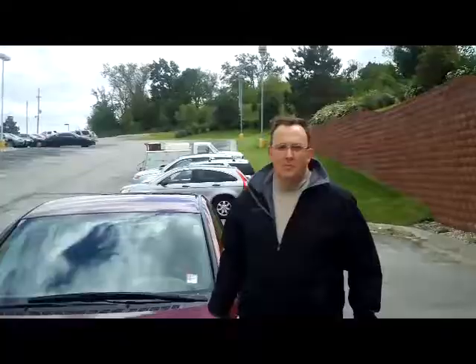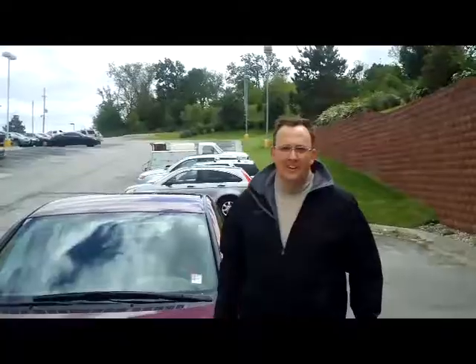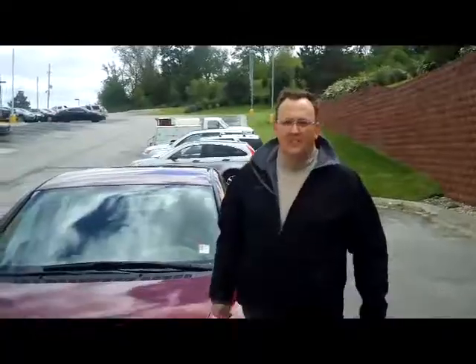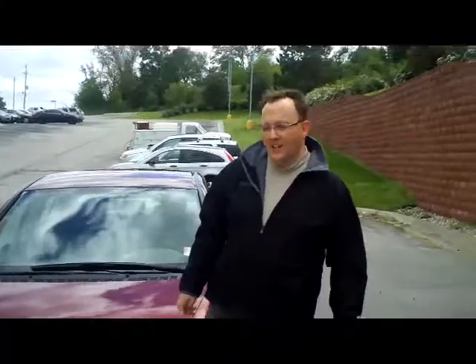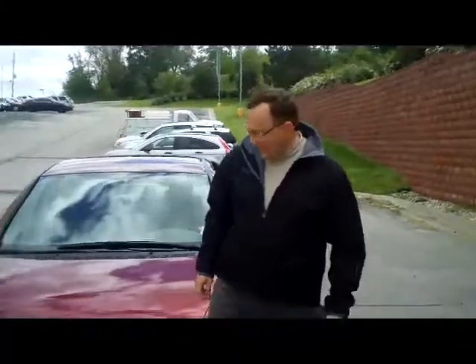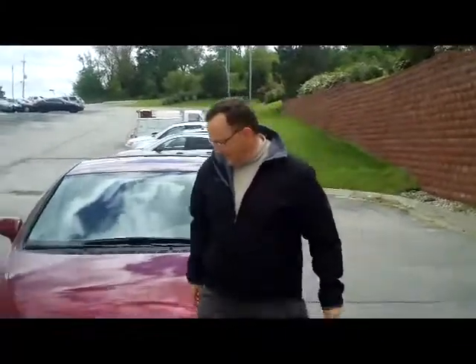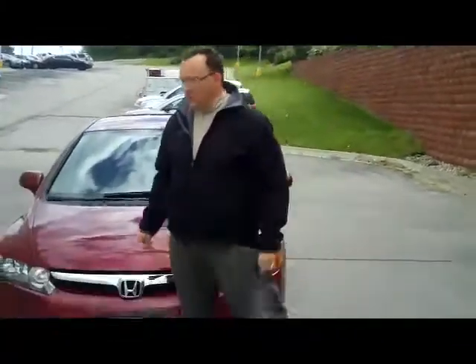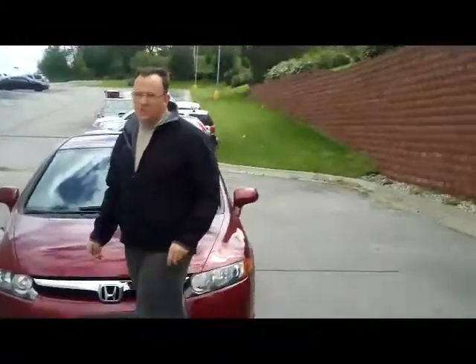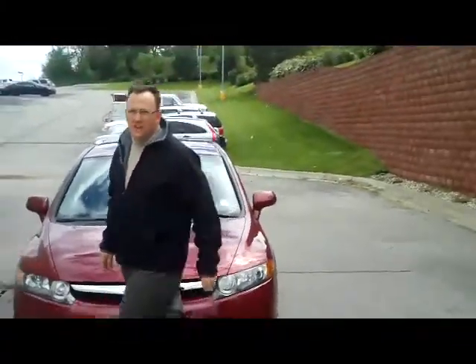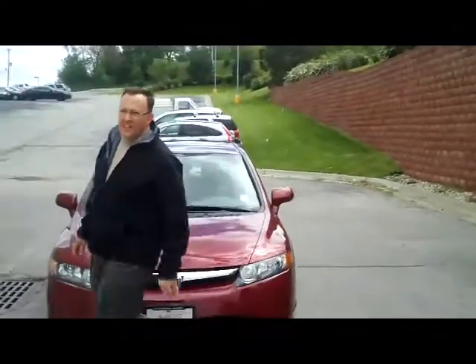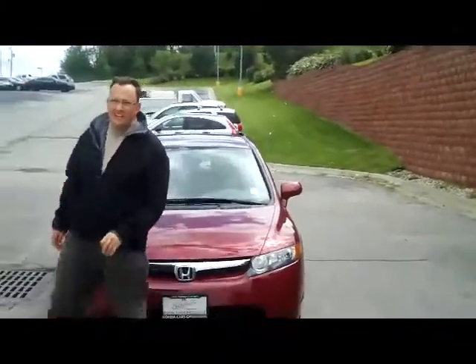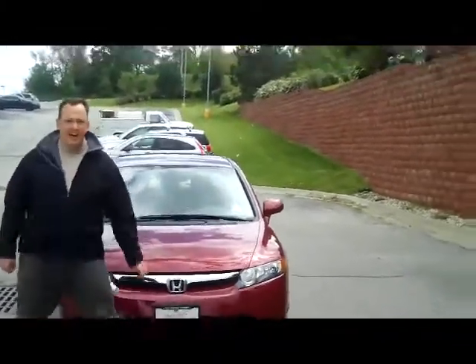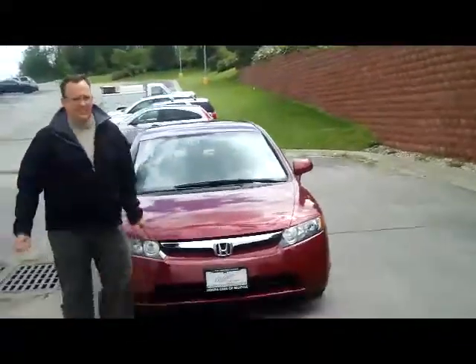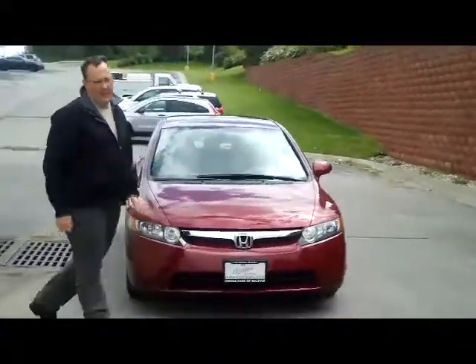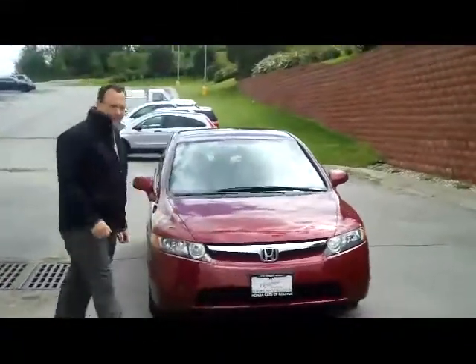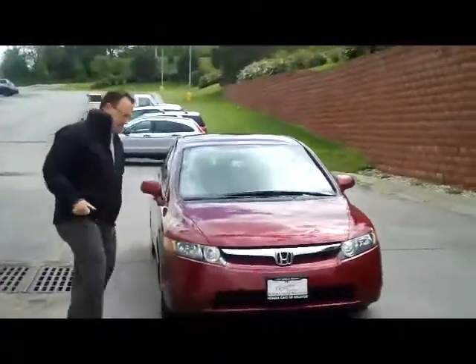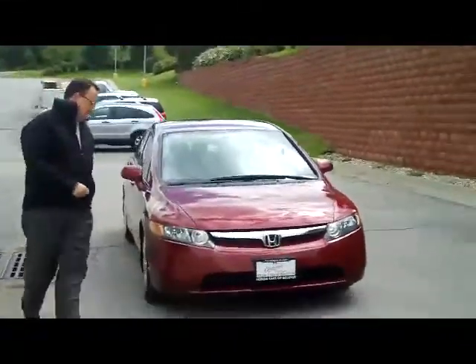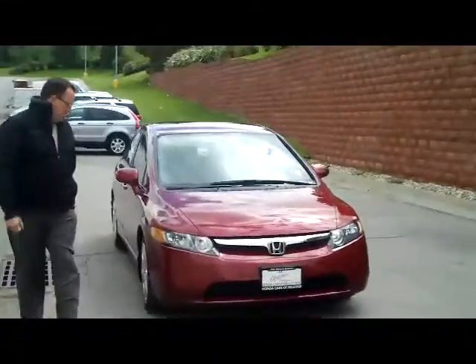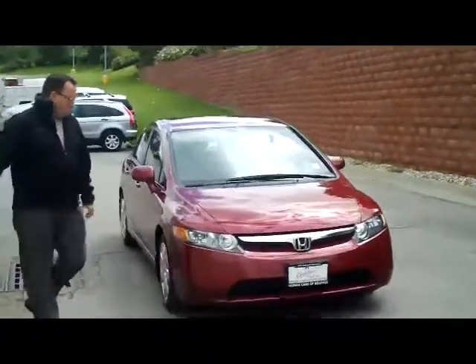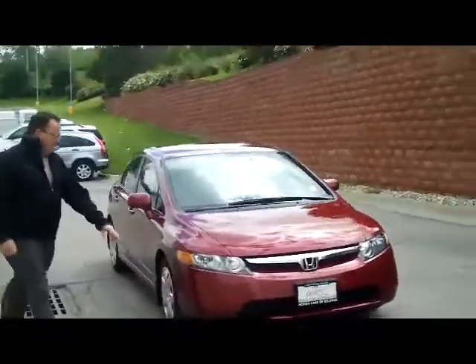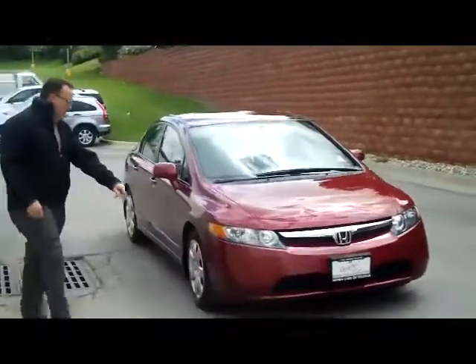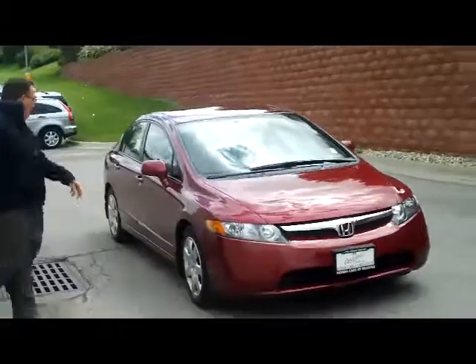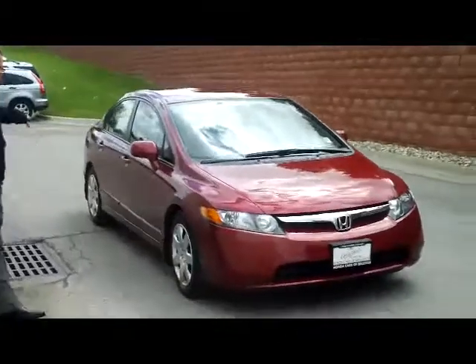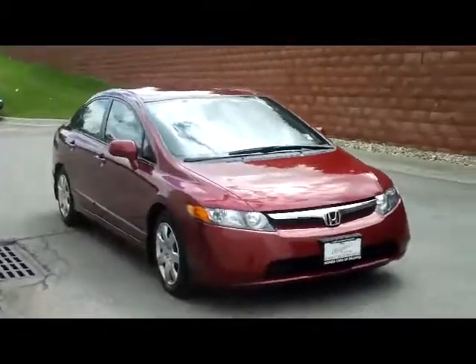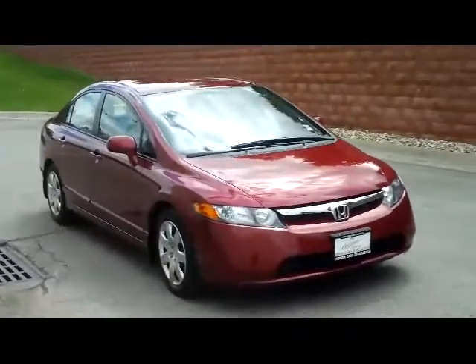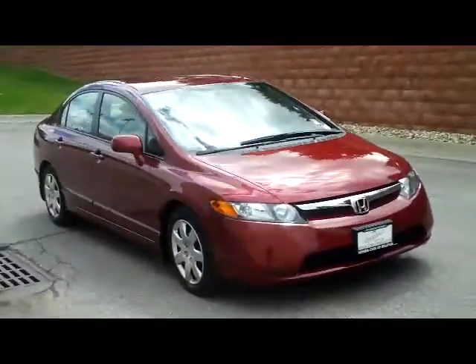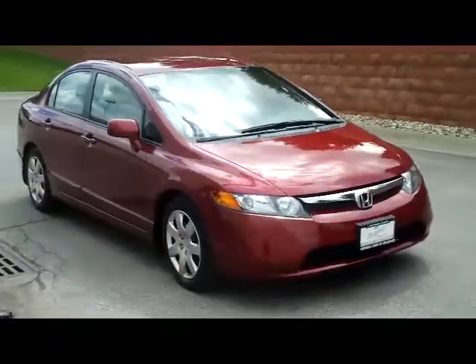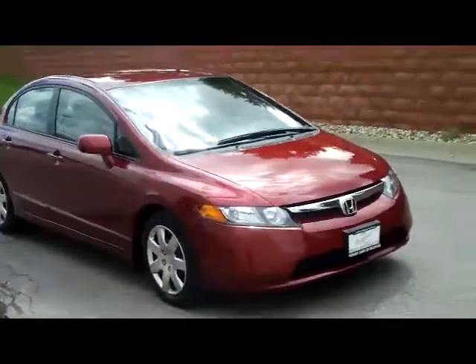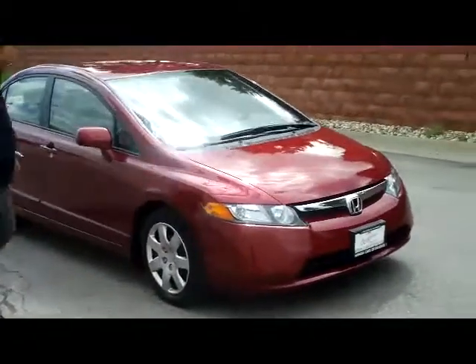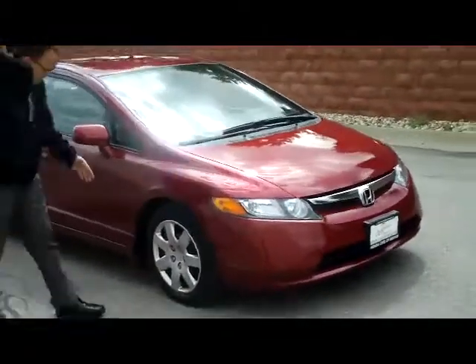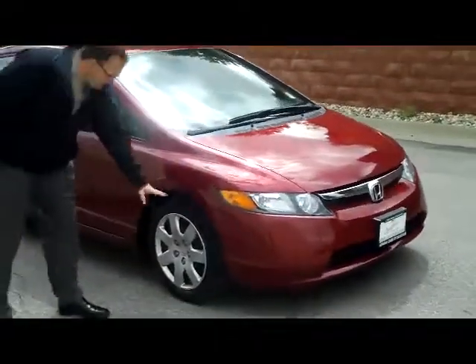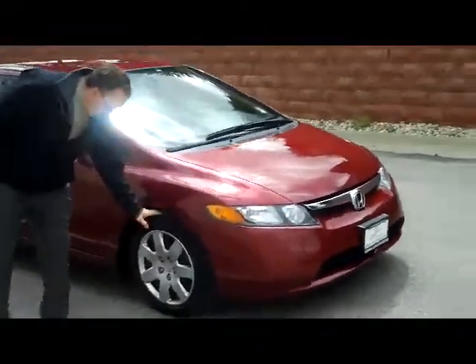All right, Kelly here for Honda Giant, here to show you this 2008 Honda Civic LX model. It has 5 mph bumpers in the front and the back, and standard 16-inch wheels.